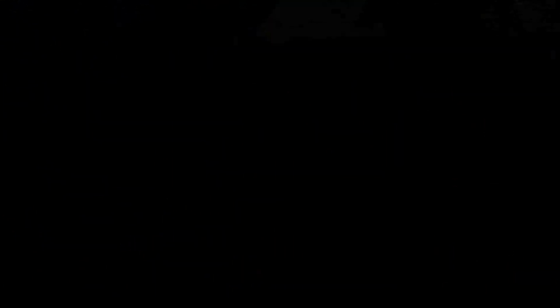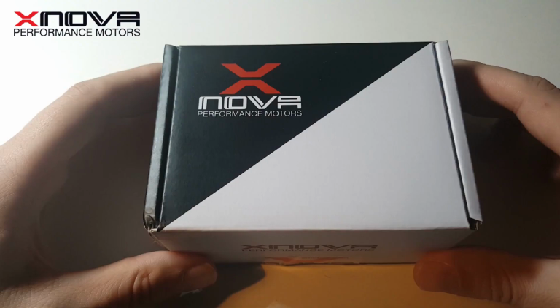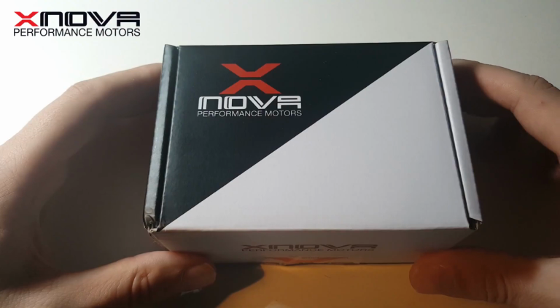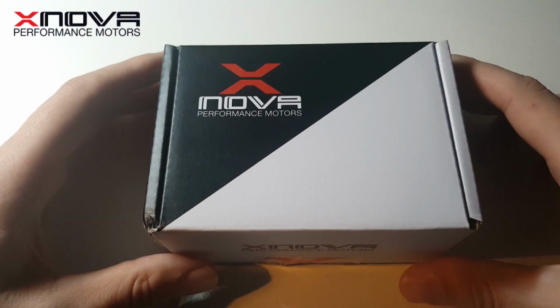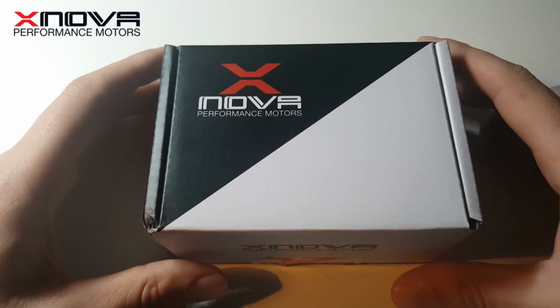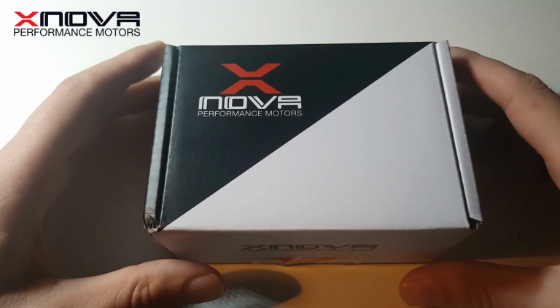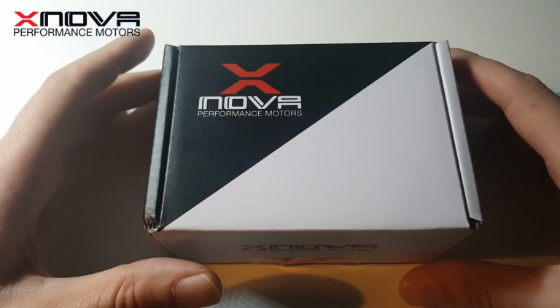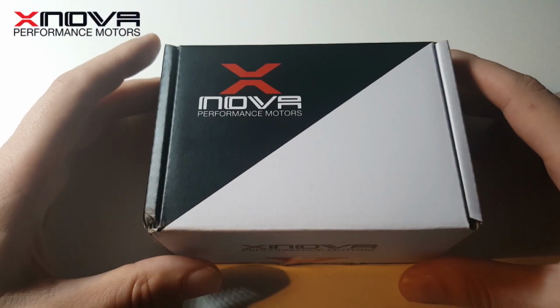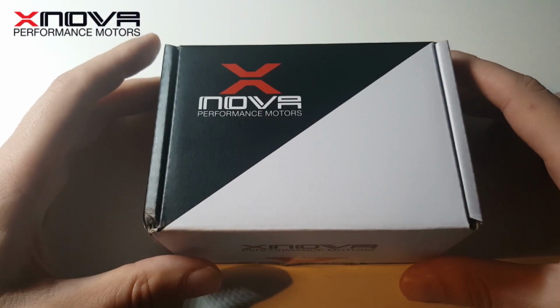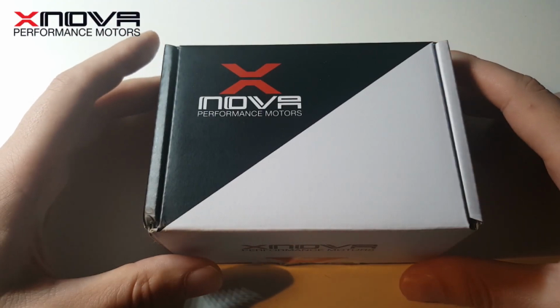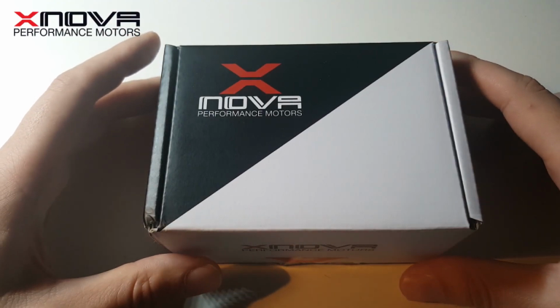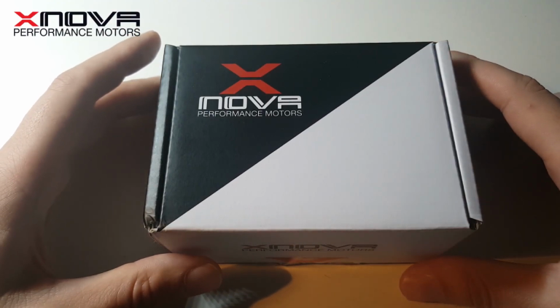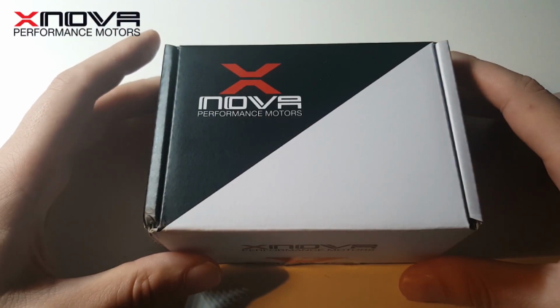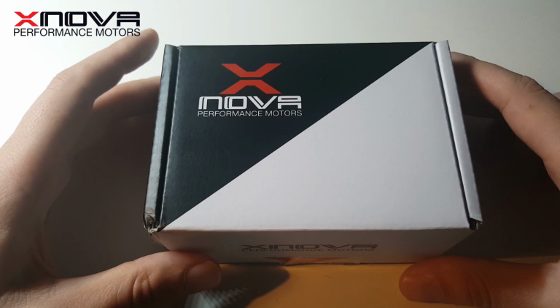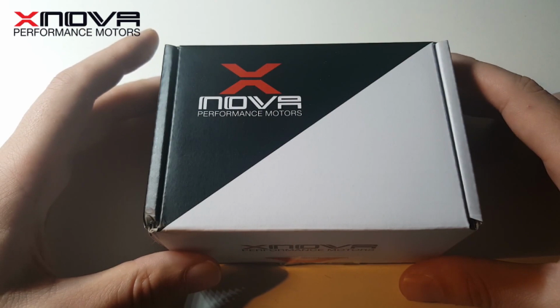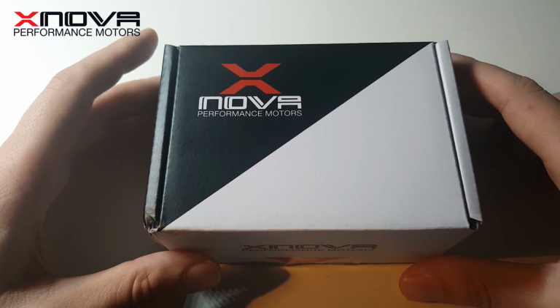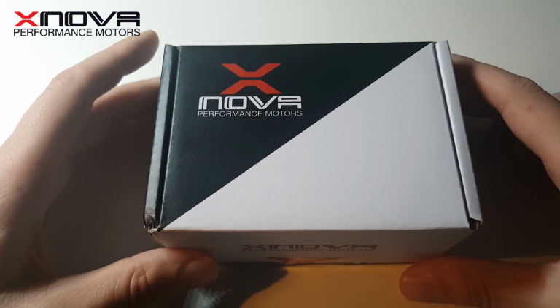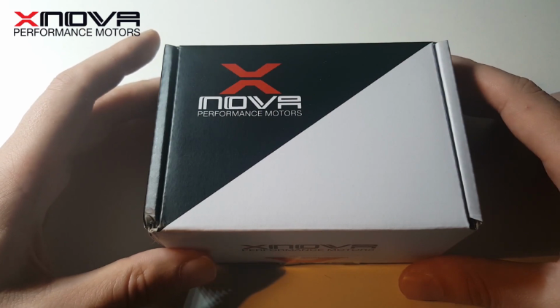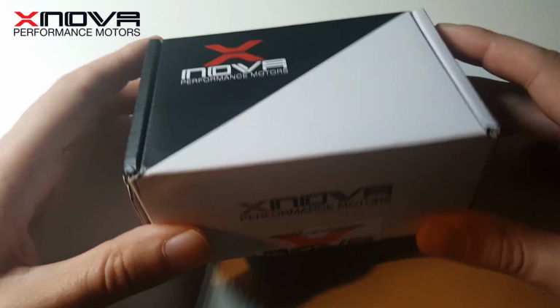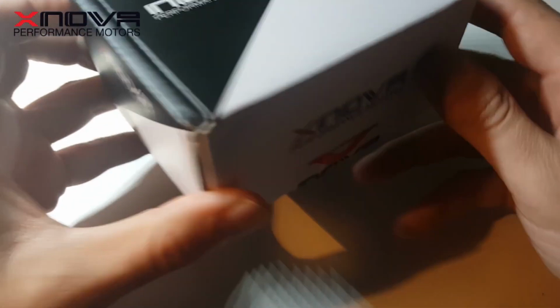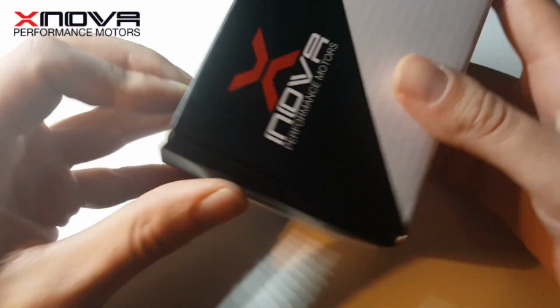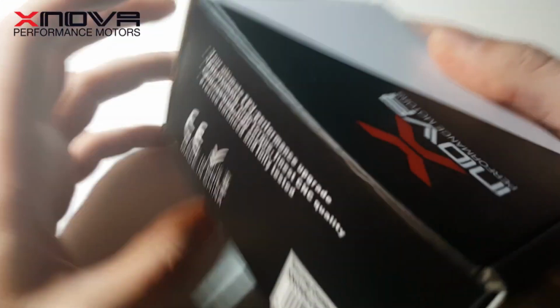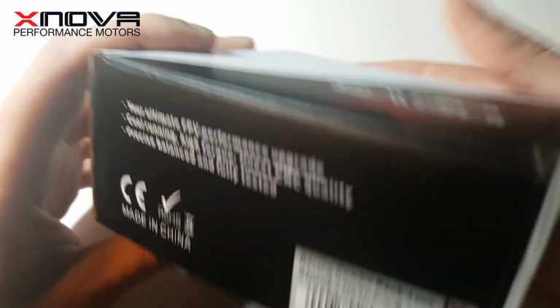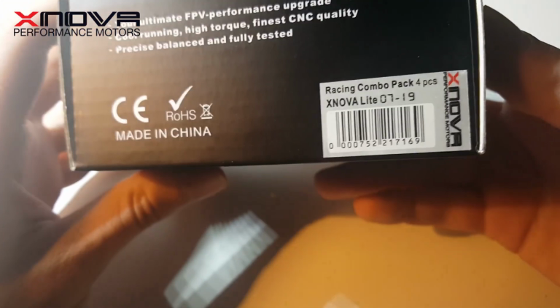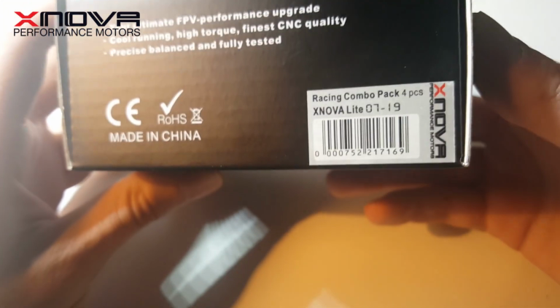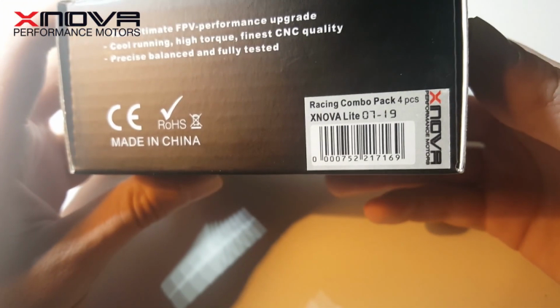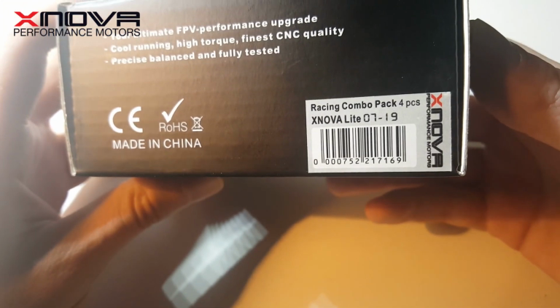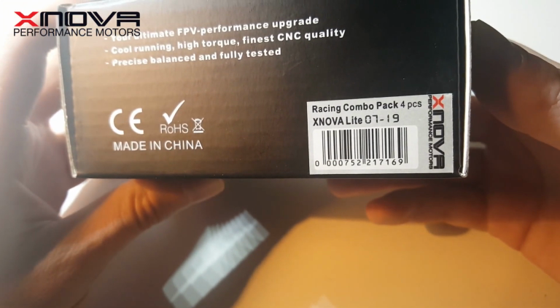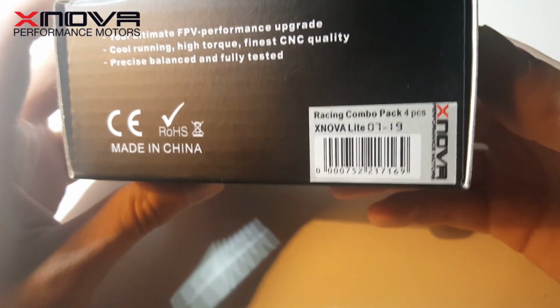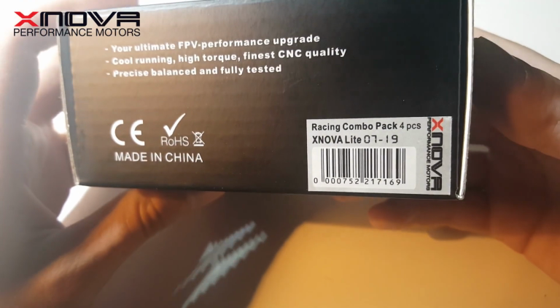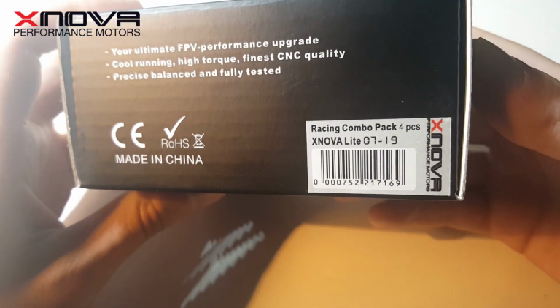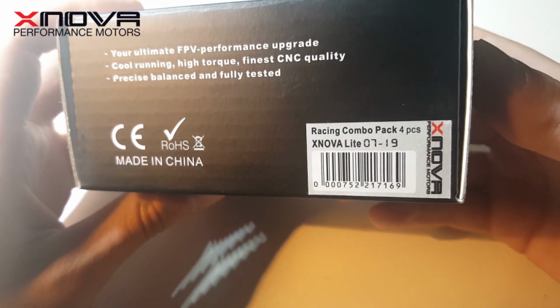Hey, Emmet Brown here. Today I'd like to show you the new Xnova motors I'll be using from now on. They are Xnova Light Racing 2207 motors, 1950 kV.